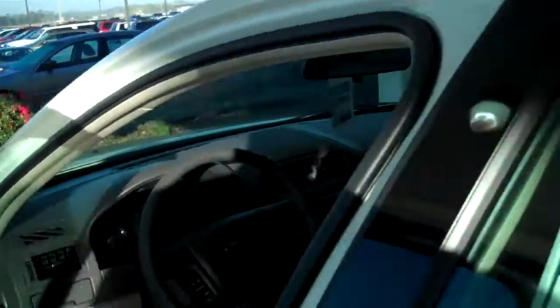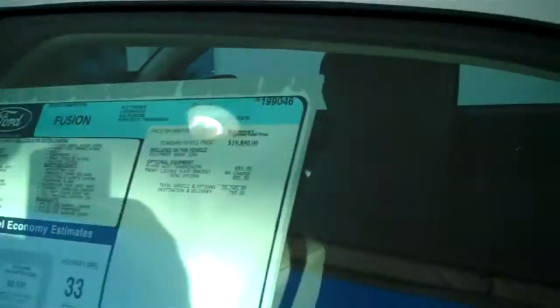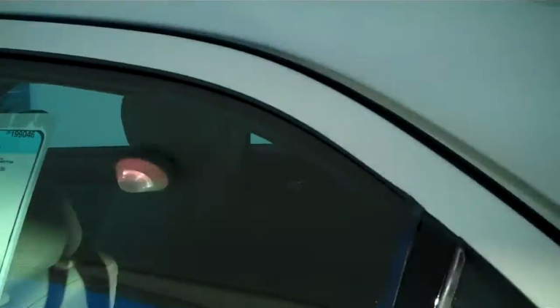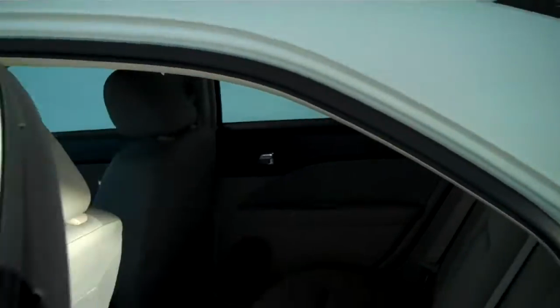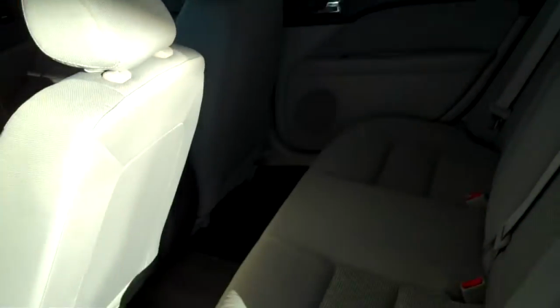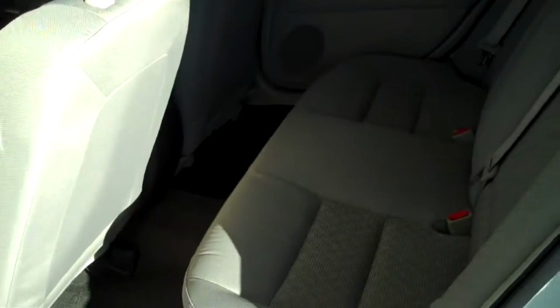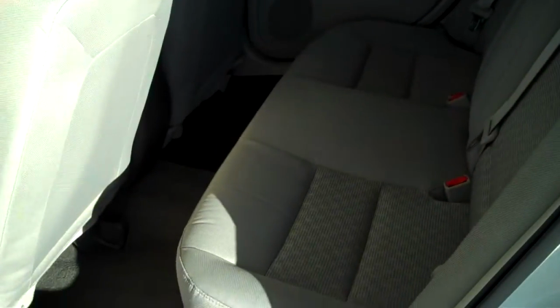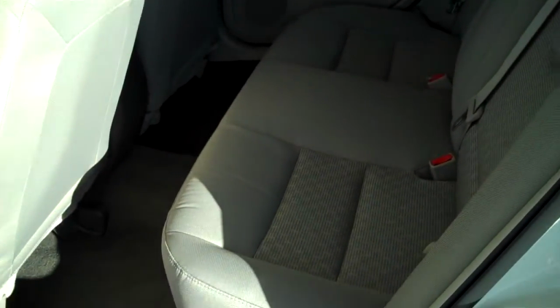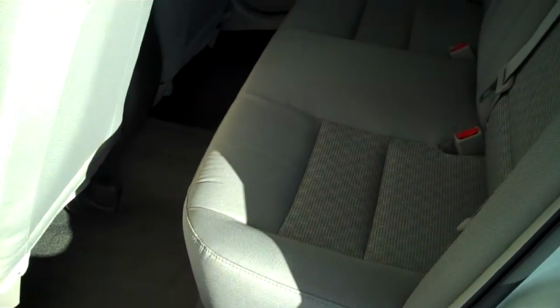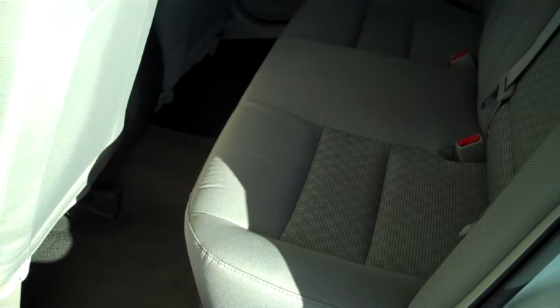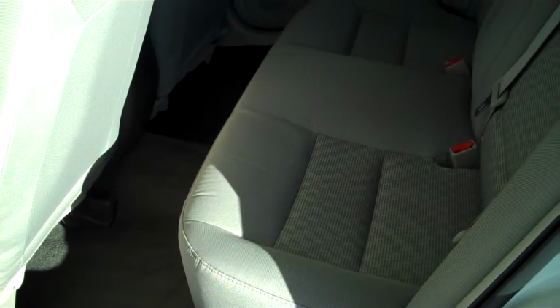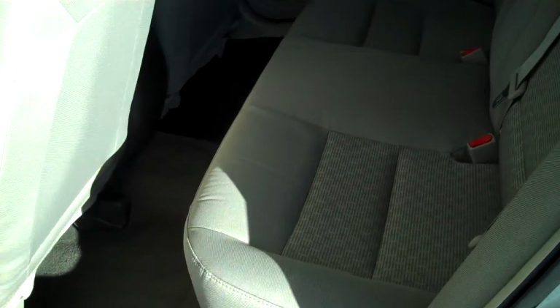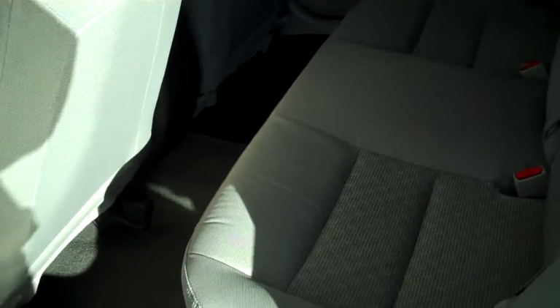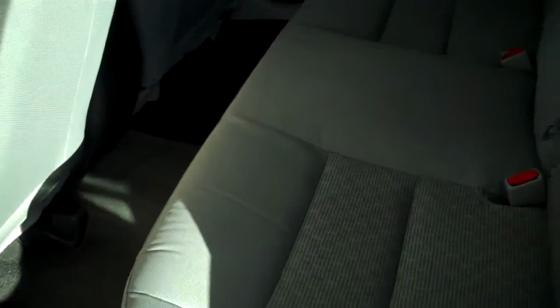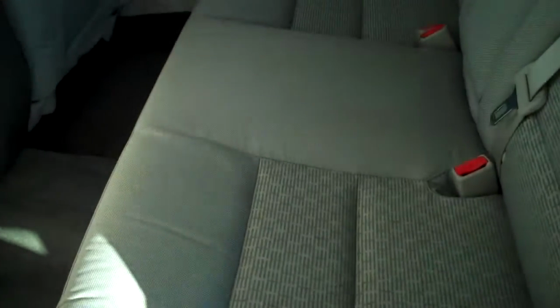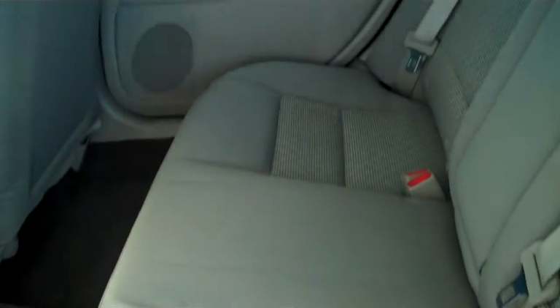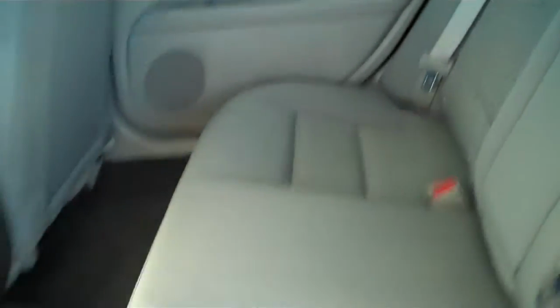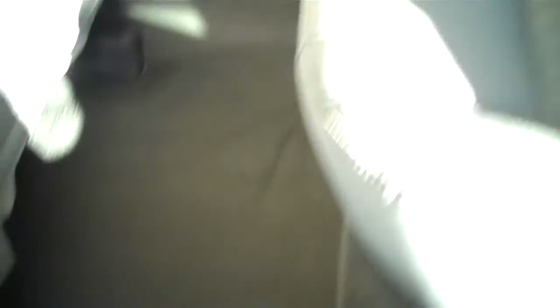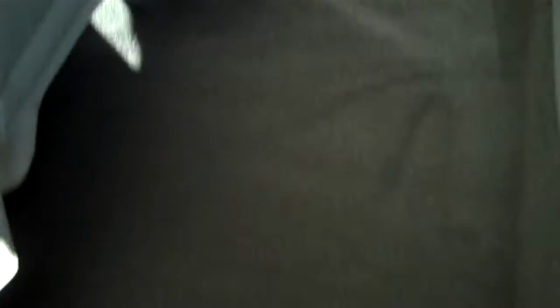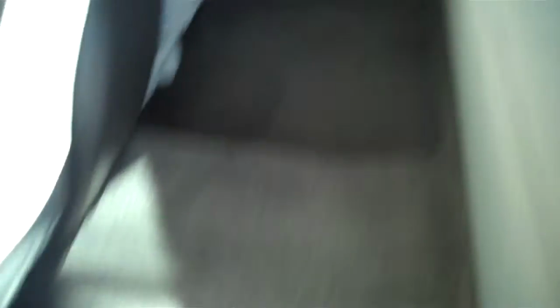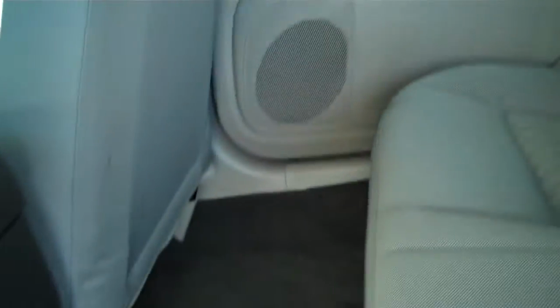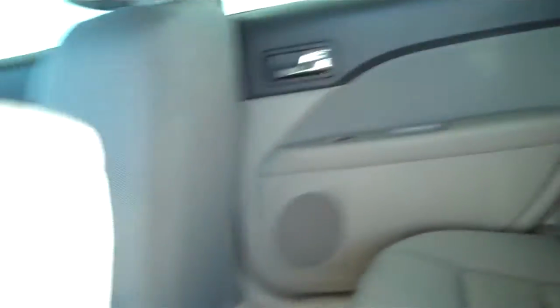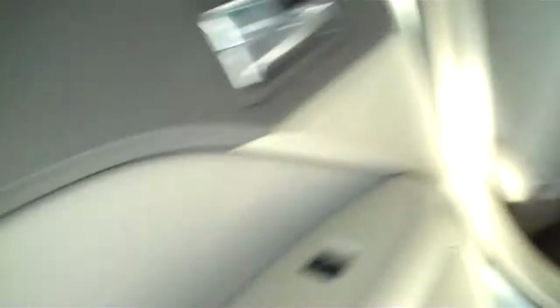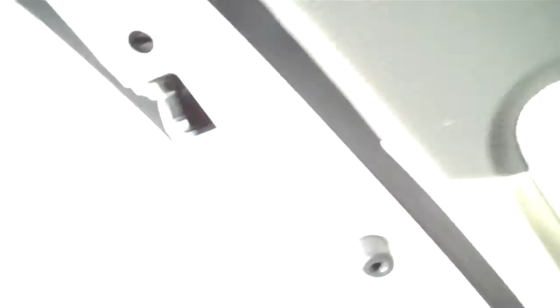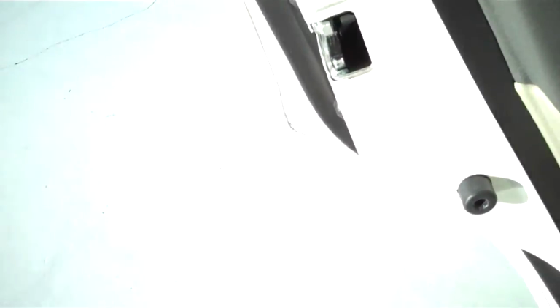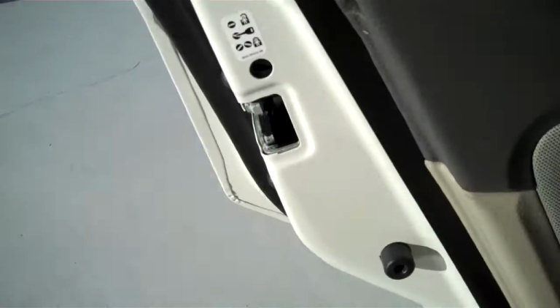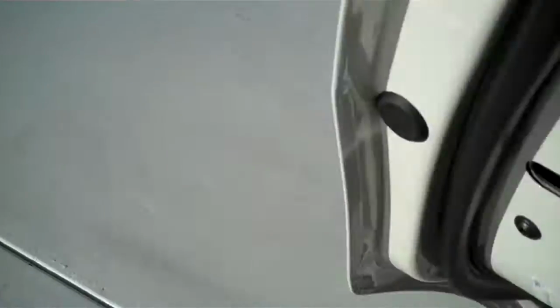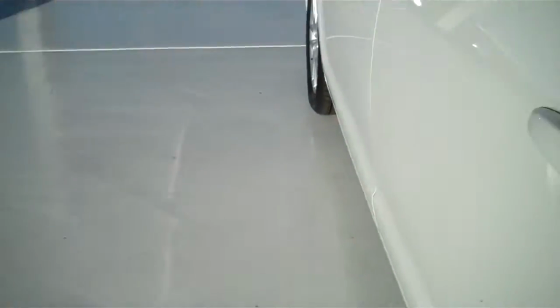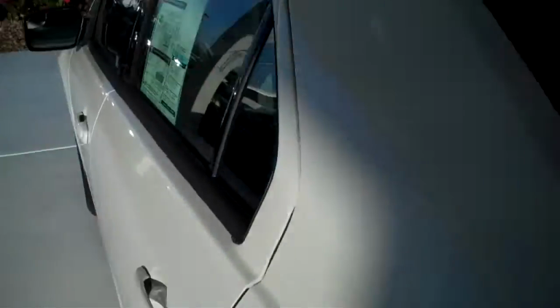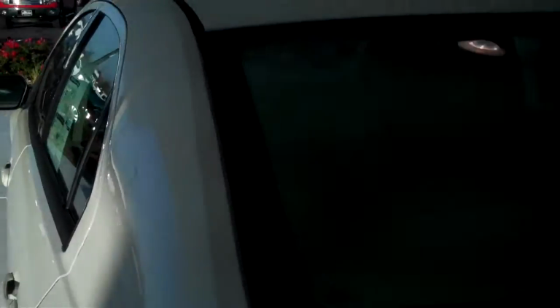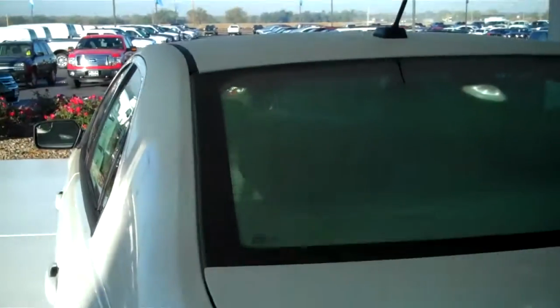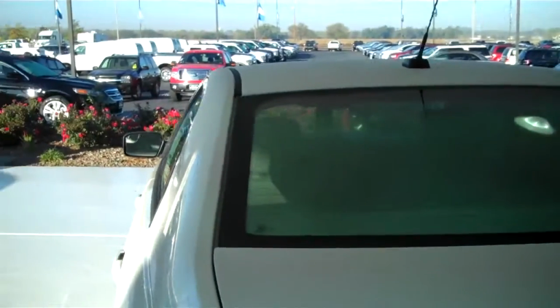This is a 5-passenger vehicle — you can fit 5 in here very comfortably. The seats are plush and very comfortable to sit on, with lots of legroom in front and back. It also has child safety rear locks and a rear window defogger.